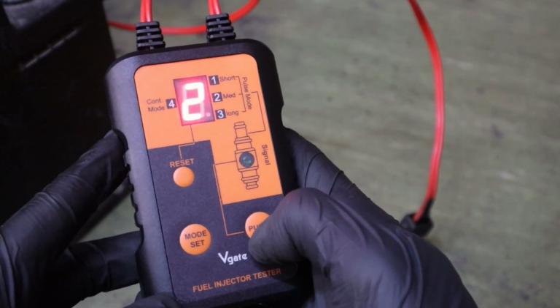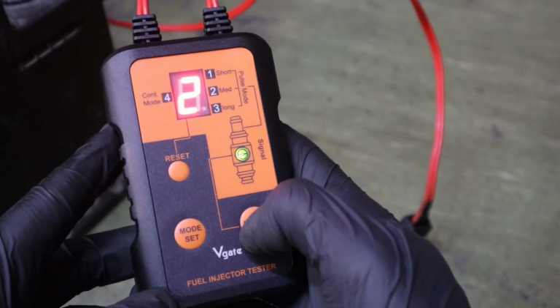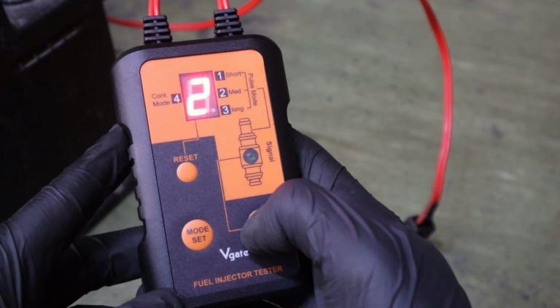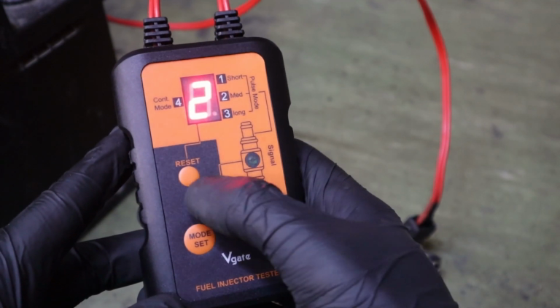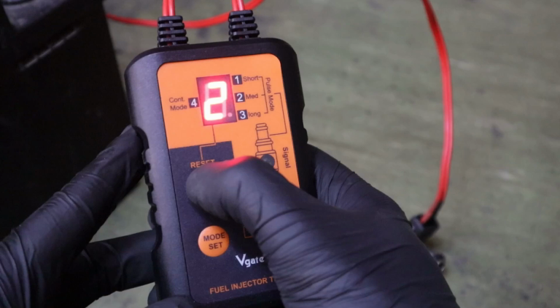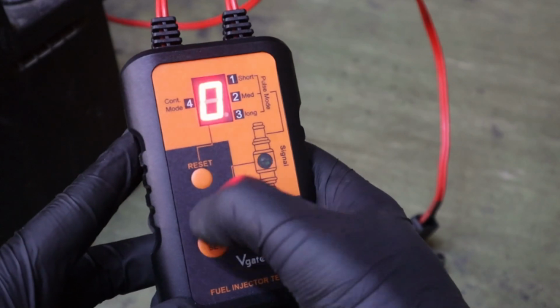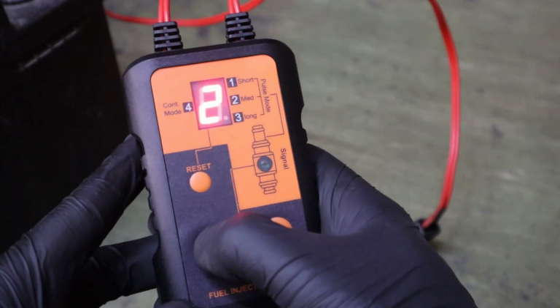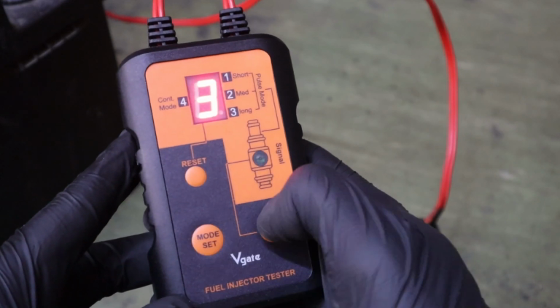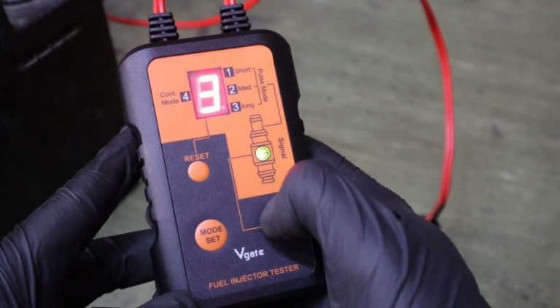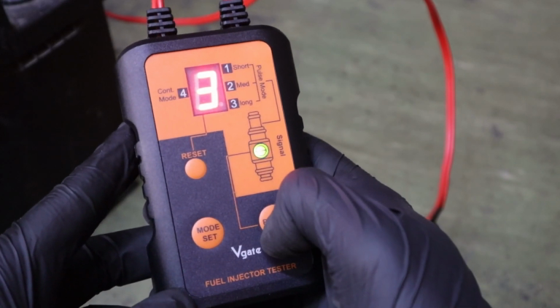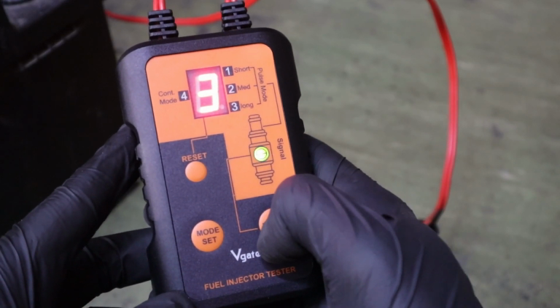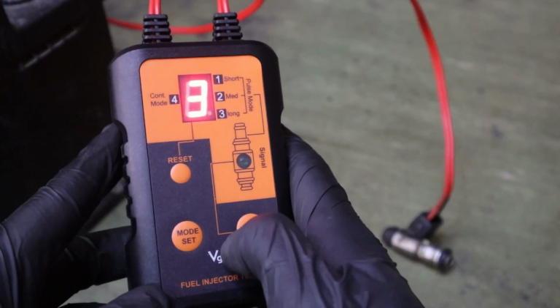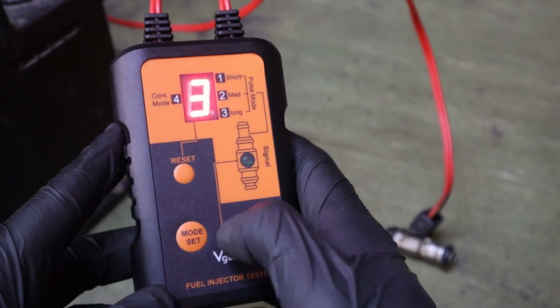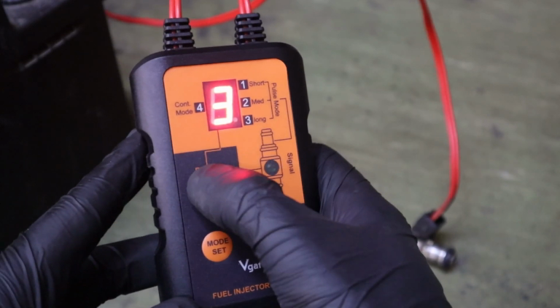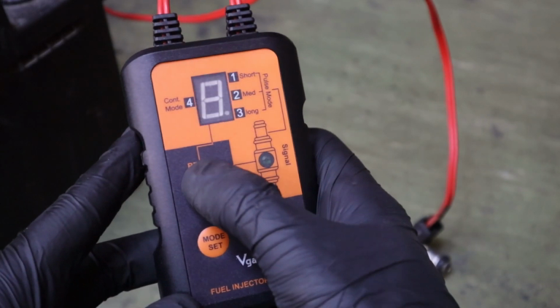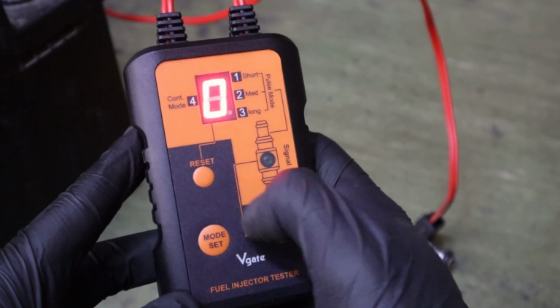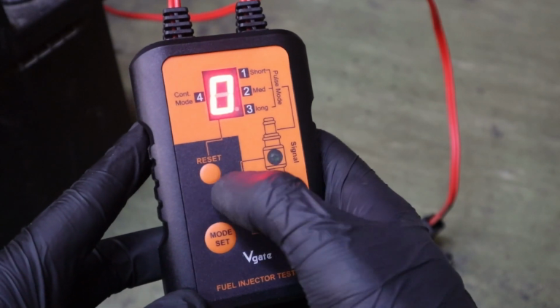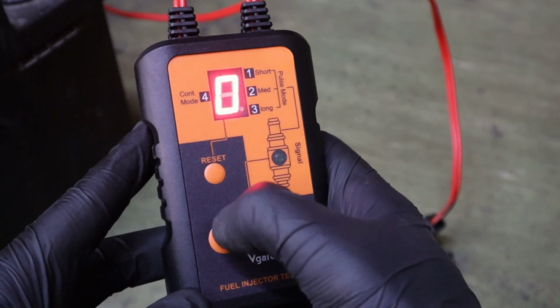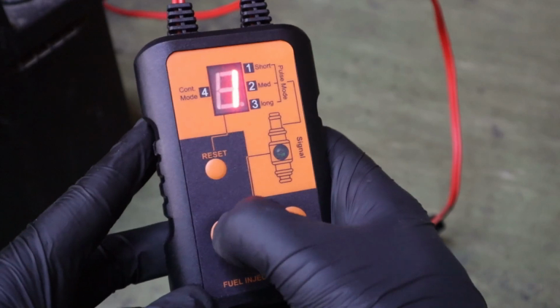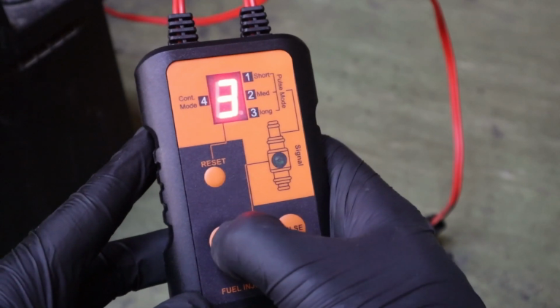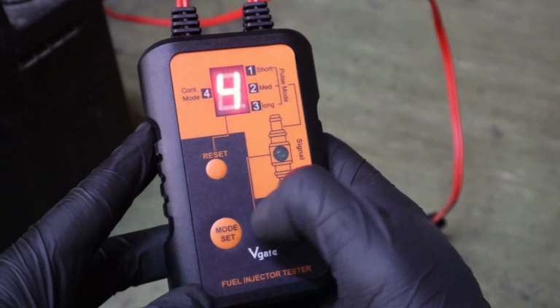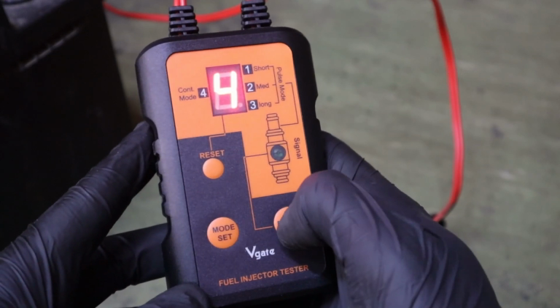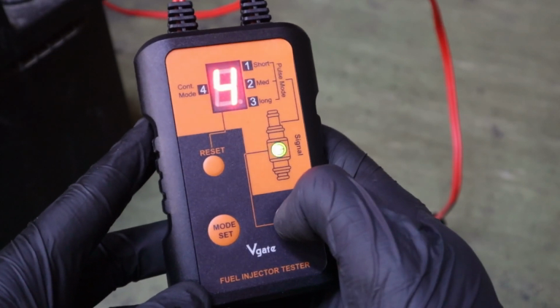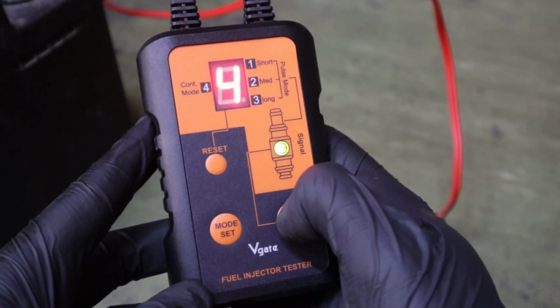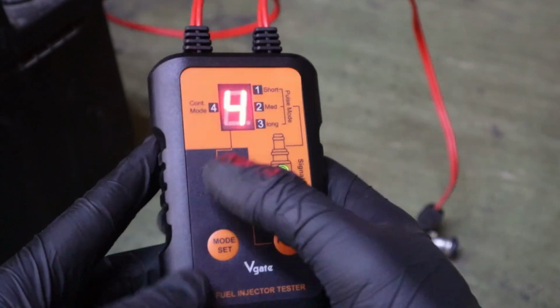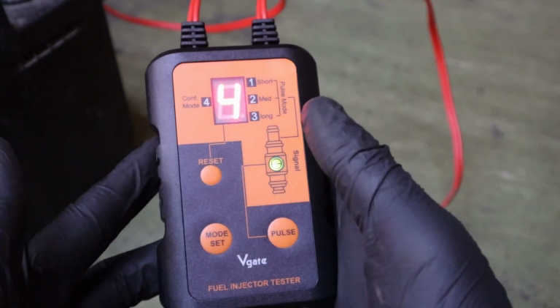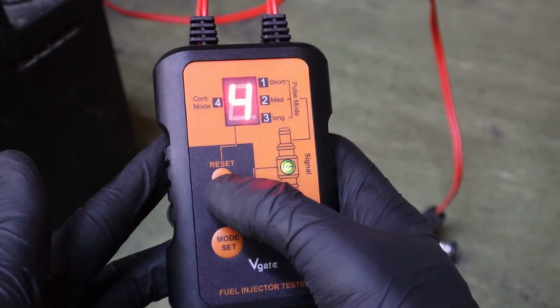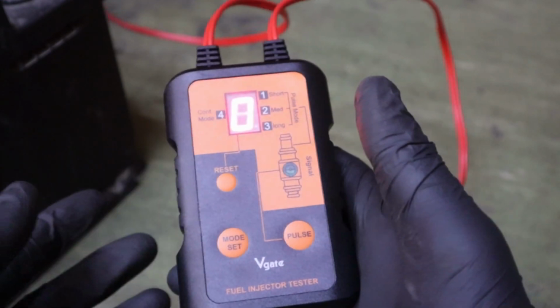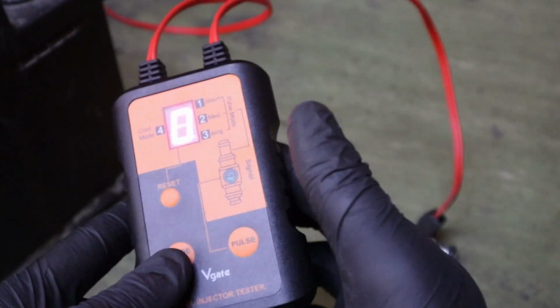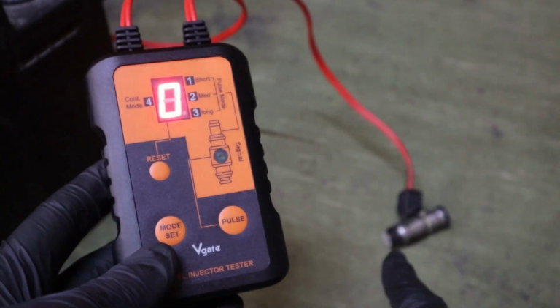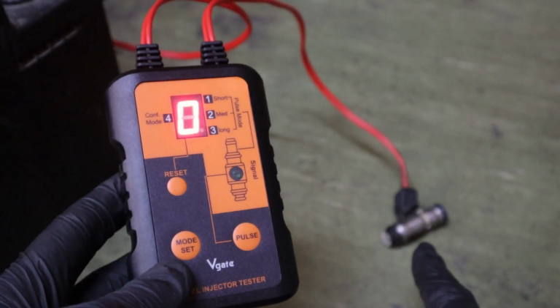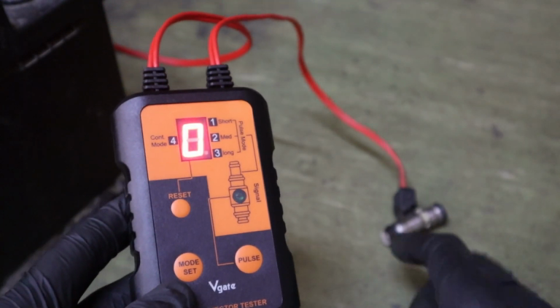Mode two — nothing. Nothing at all. Now we can be sure that this injector is not working.